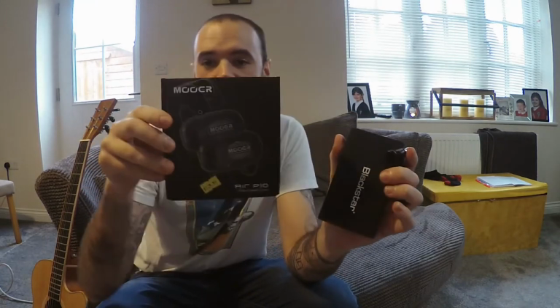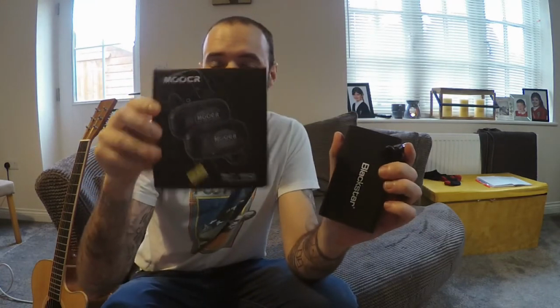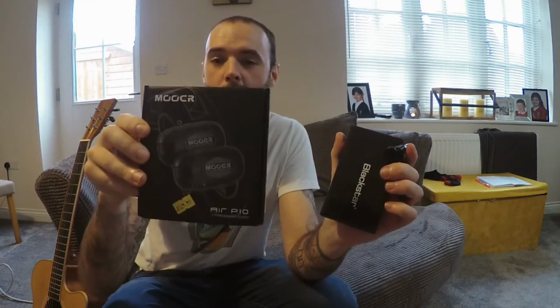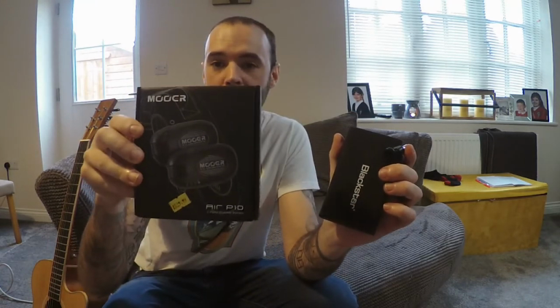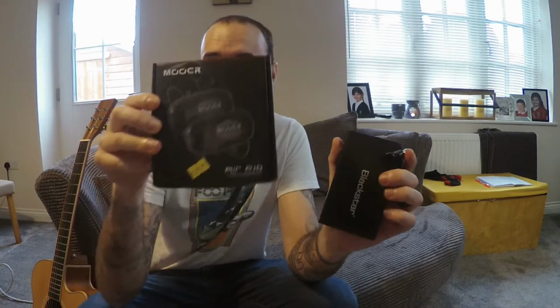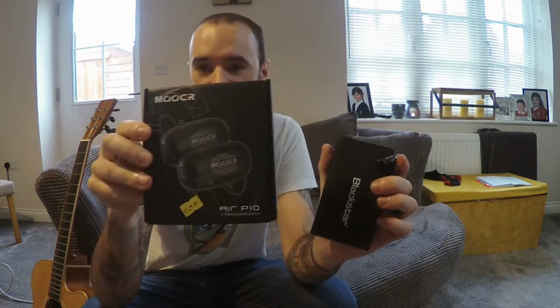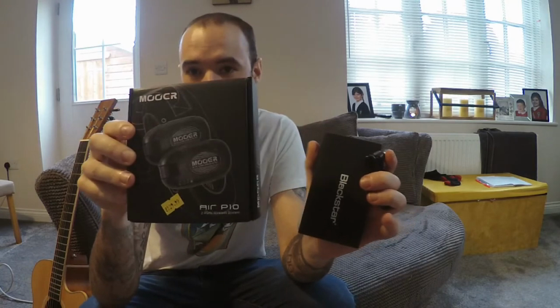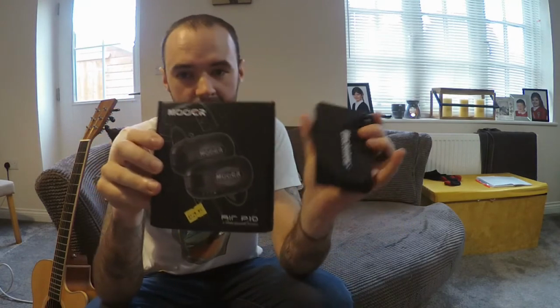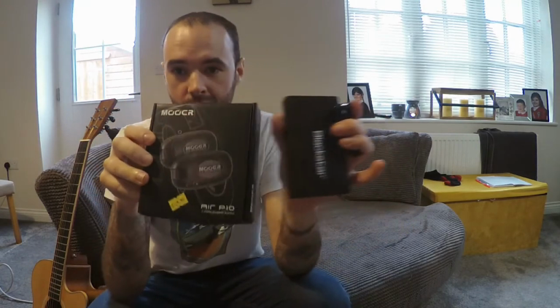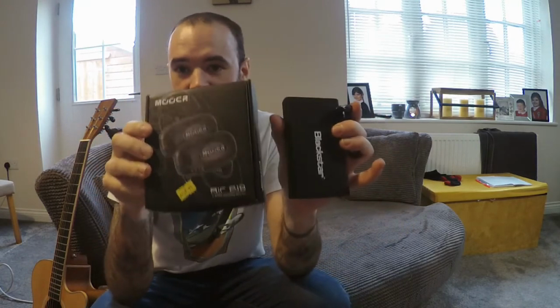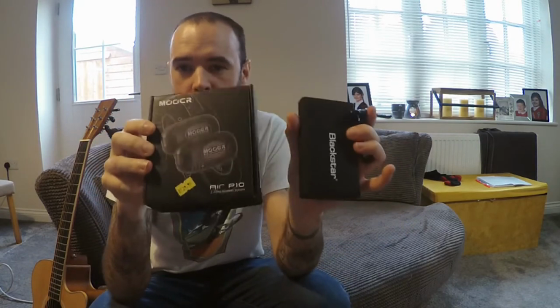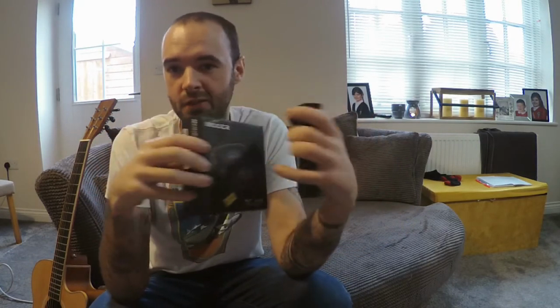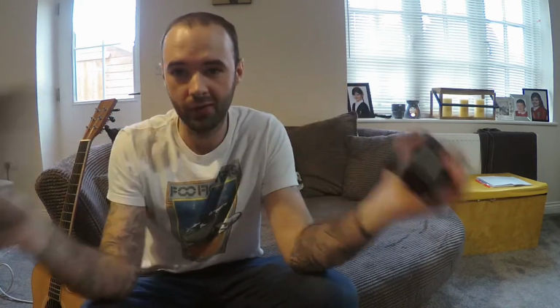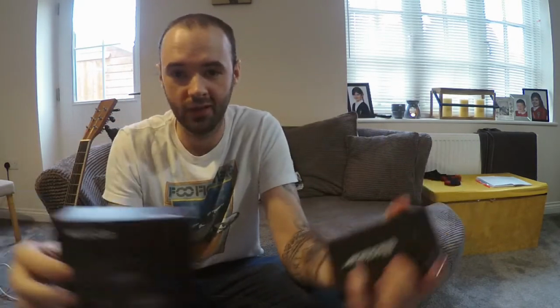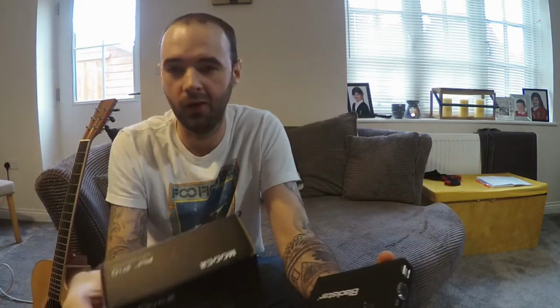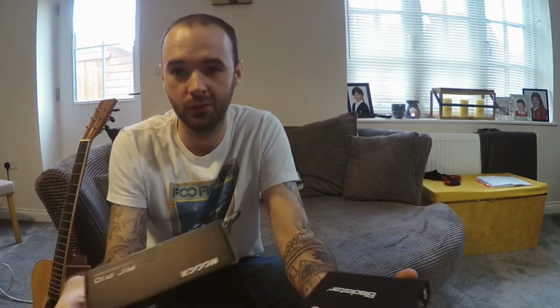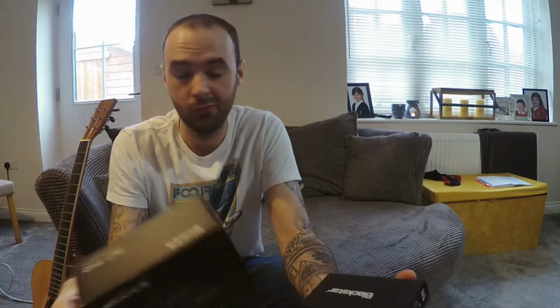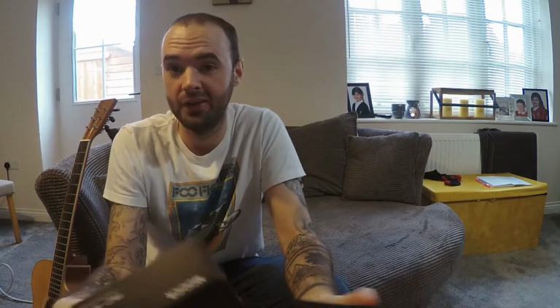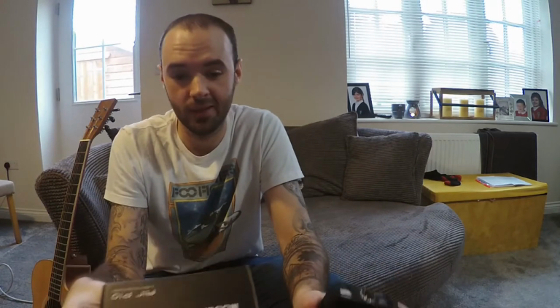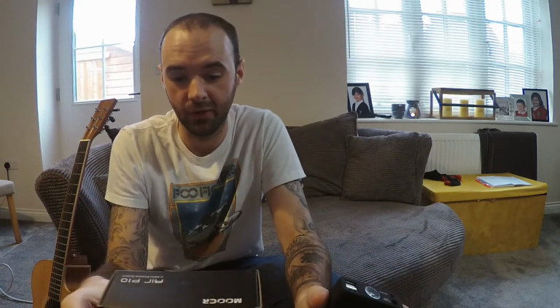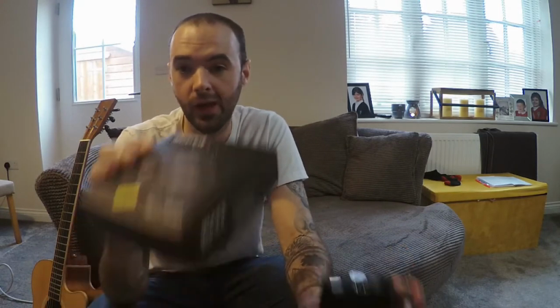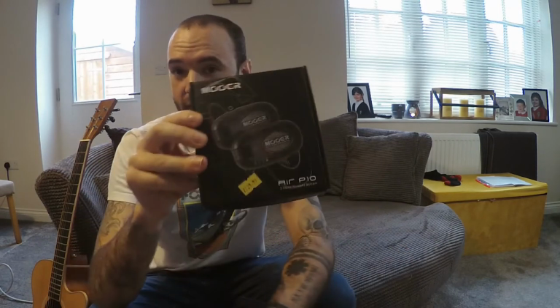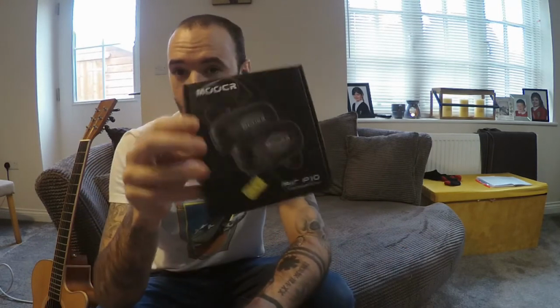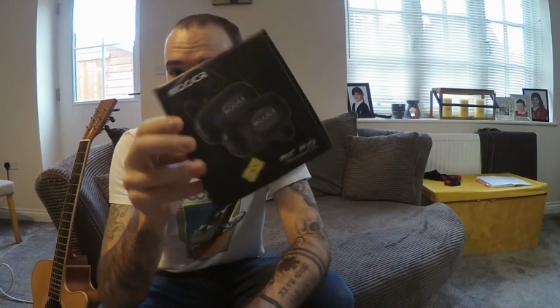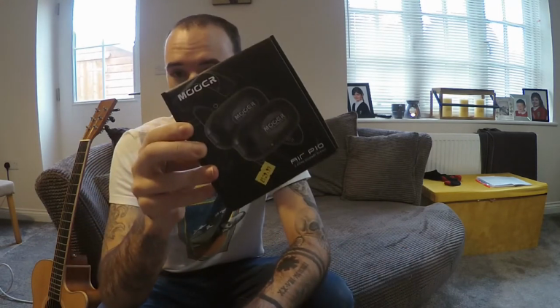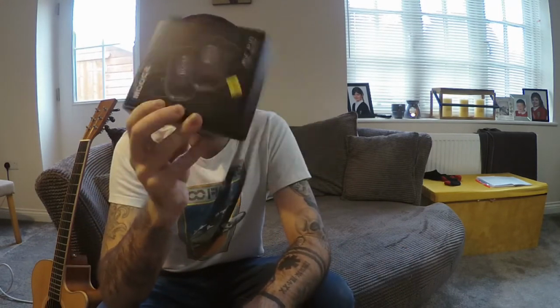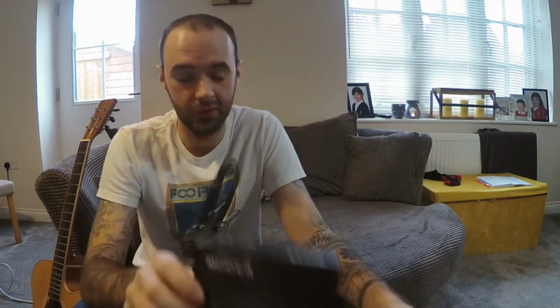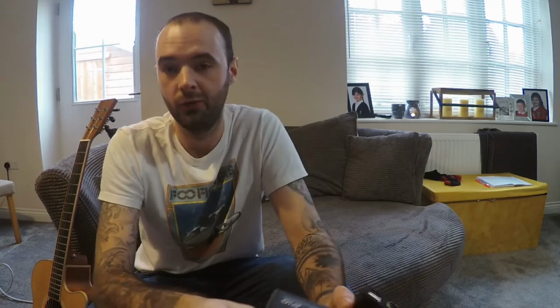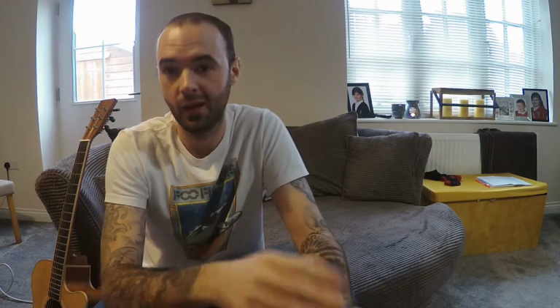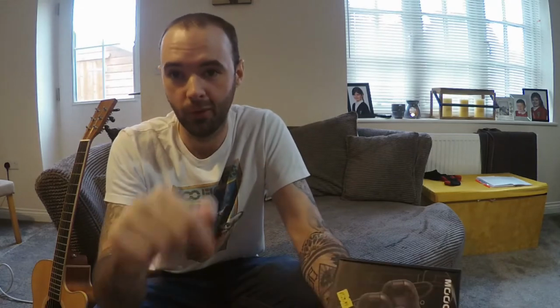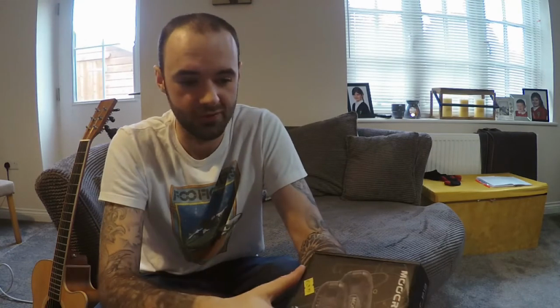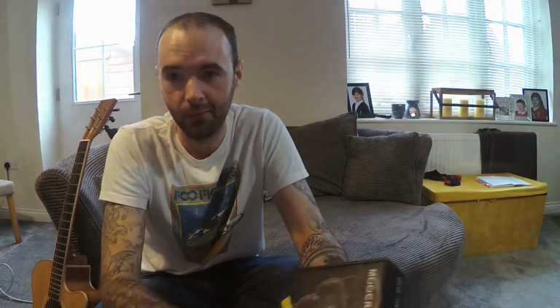This is the More Air P10 wireless system. You can see that with both of these you'd have an entirely wireless, really nice setup. There's a video on the quality of these on the channel already, and I'll link both of those videos down below.